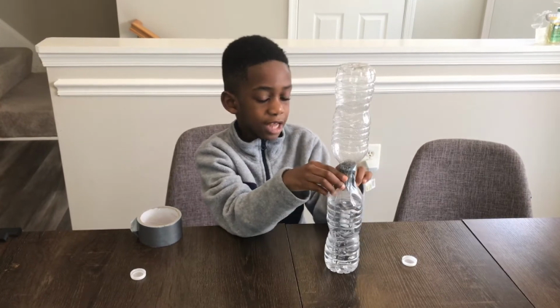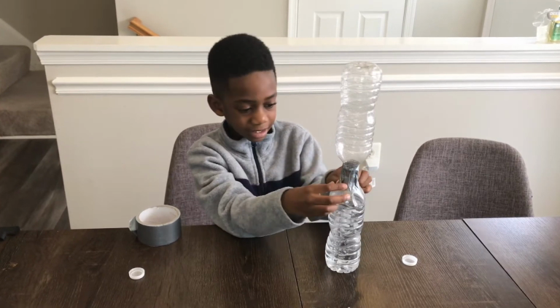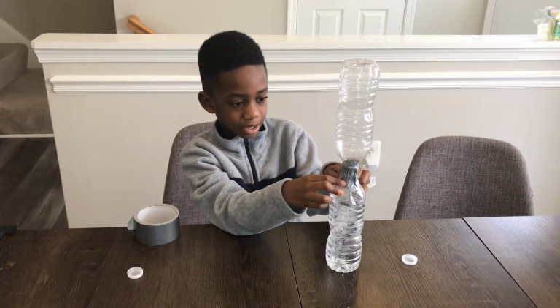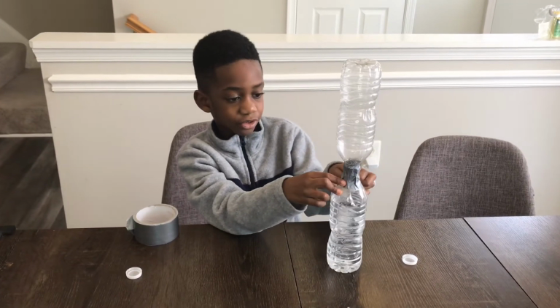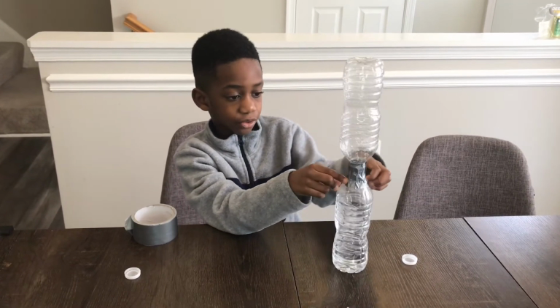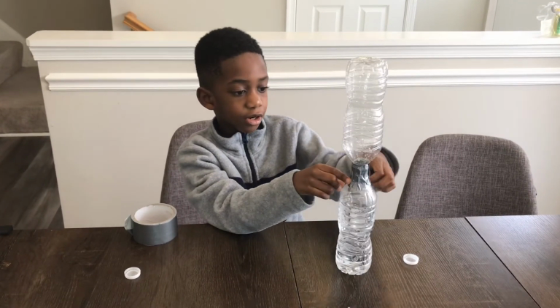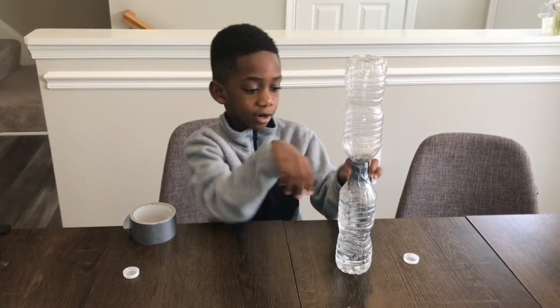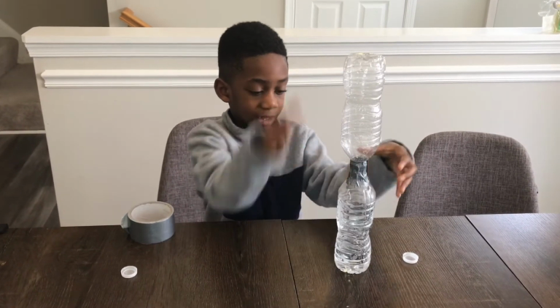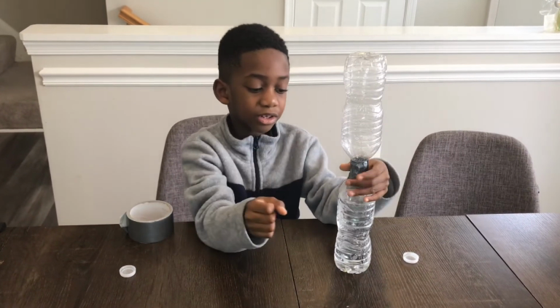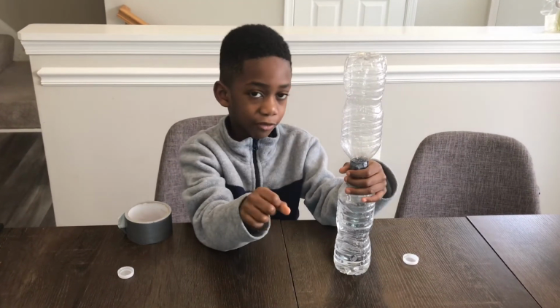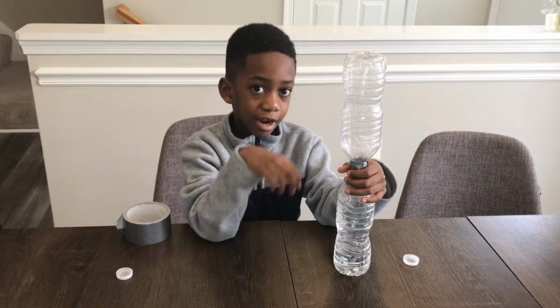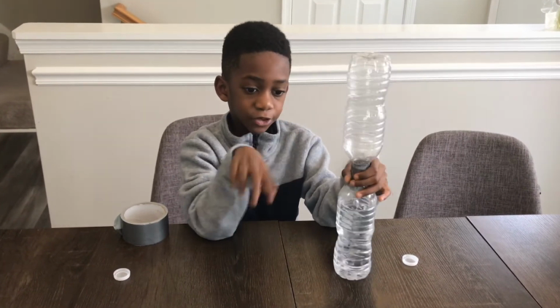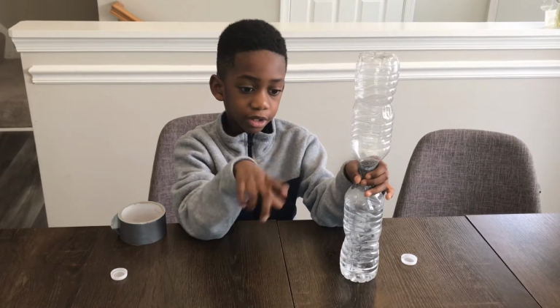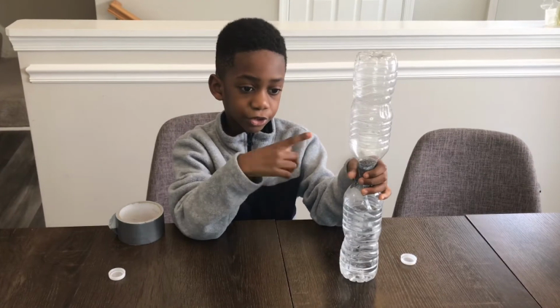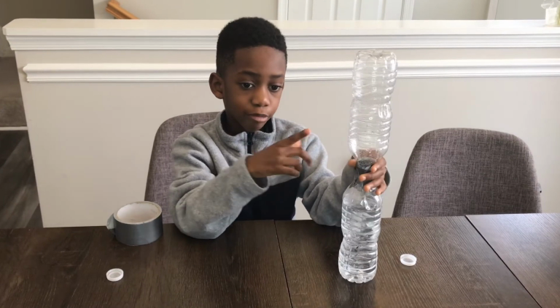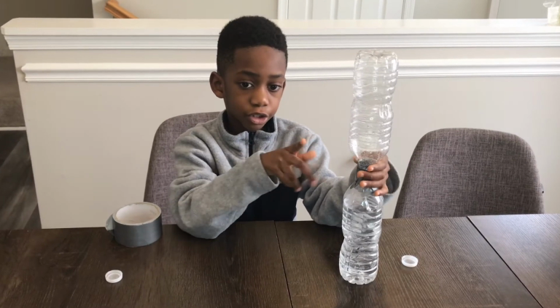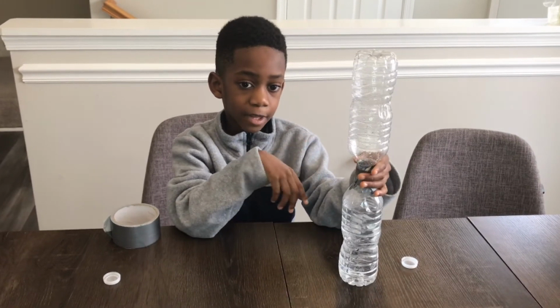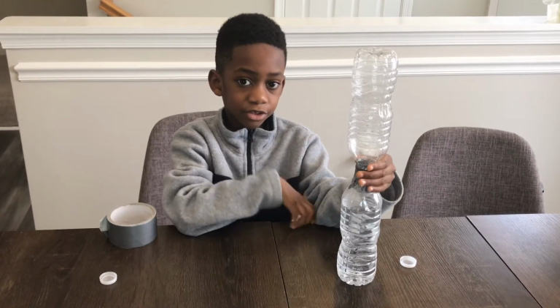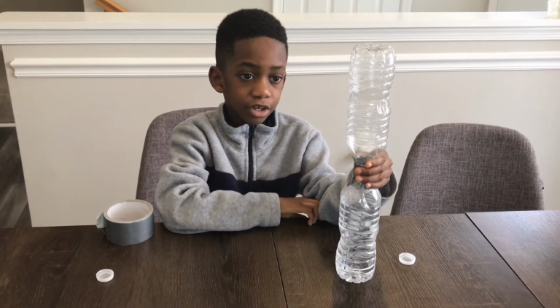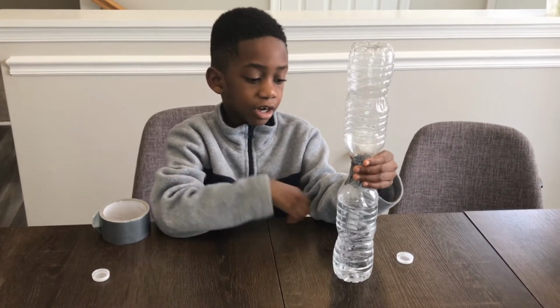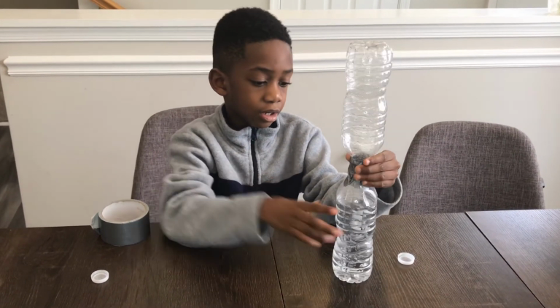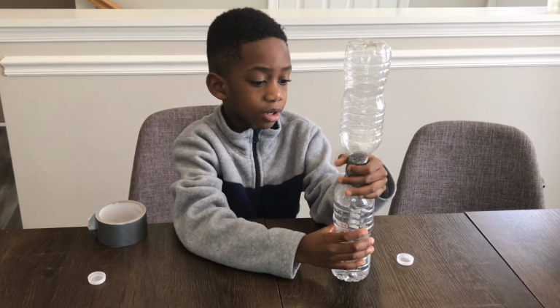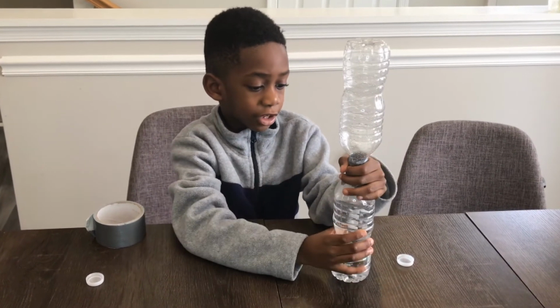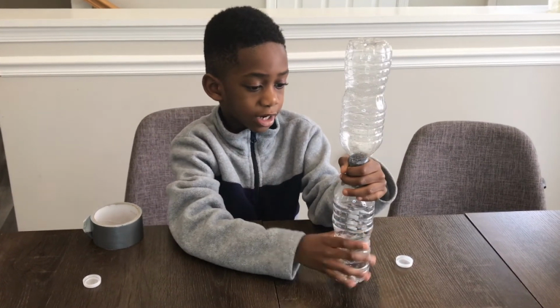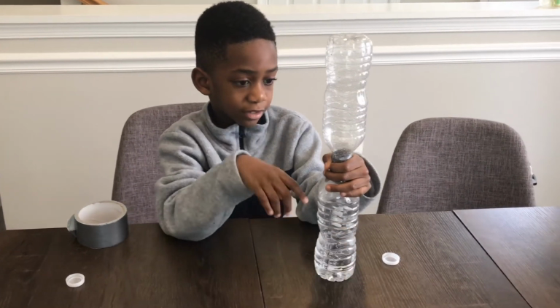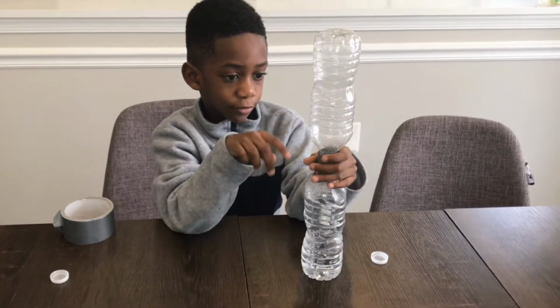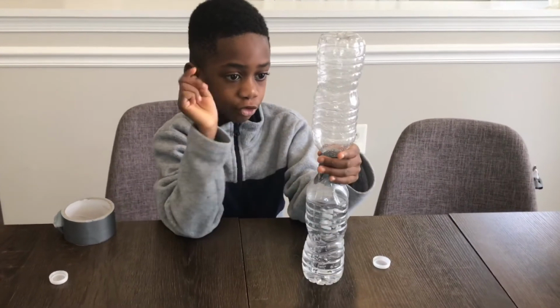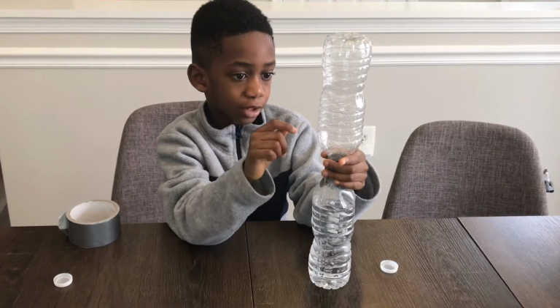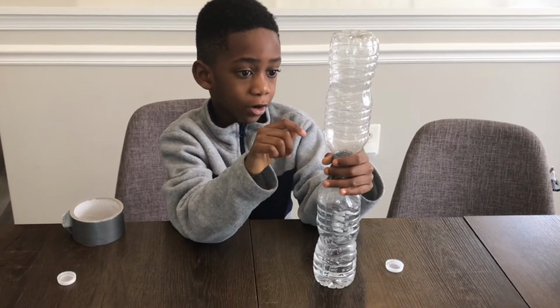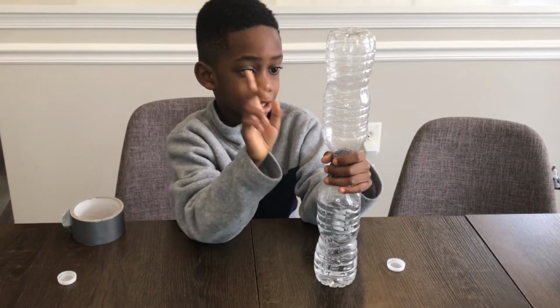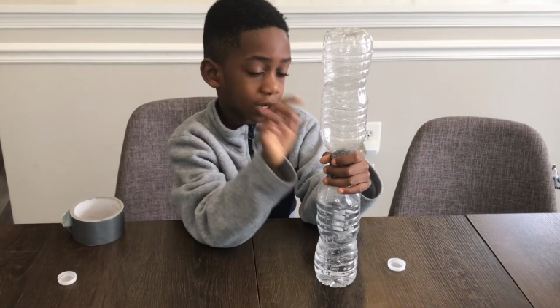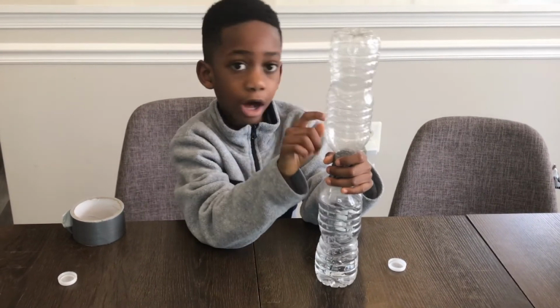The next step is we're going to flip this over and swirl it in a circle motion. And that's to make a tornado that will drain the water into the other bottle.